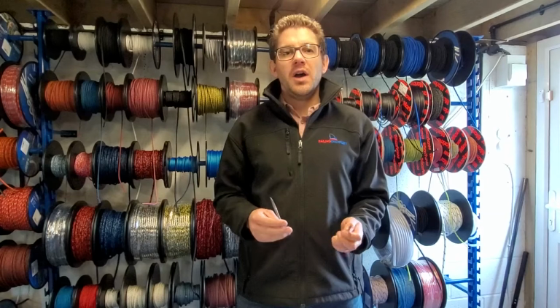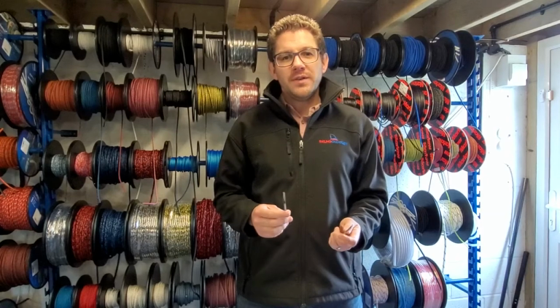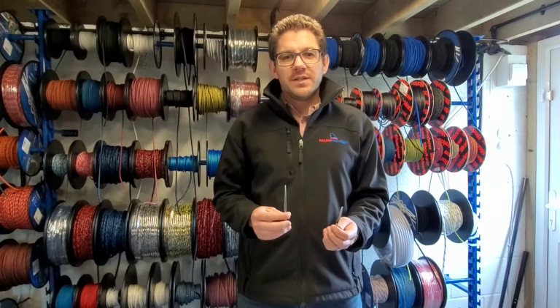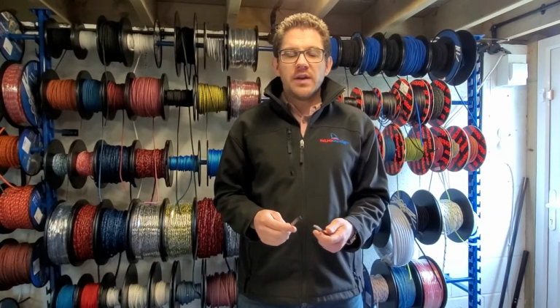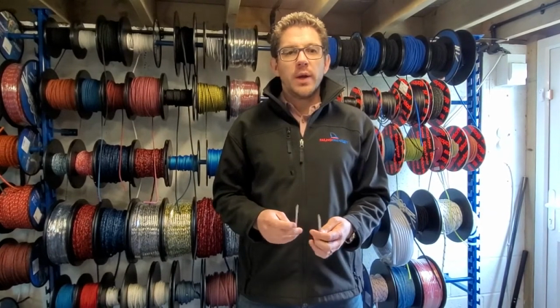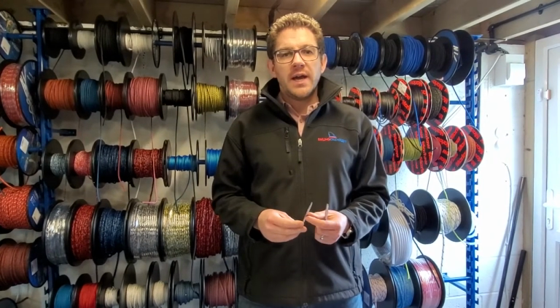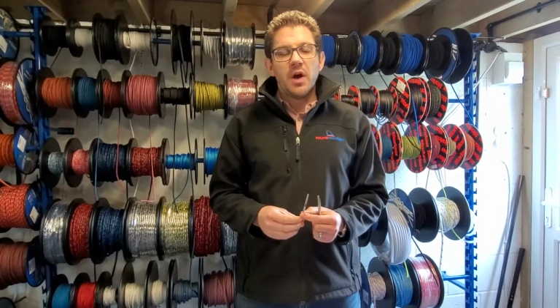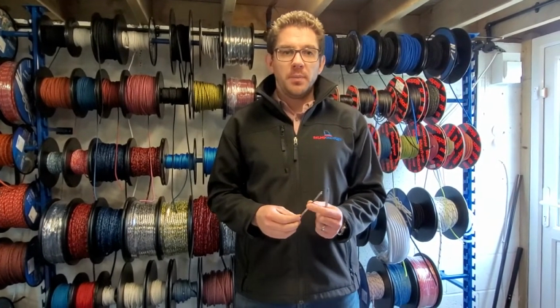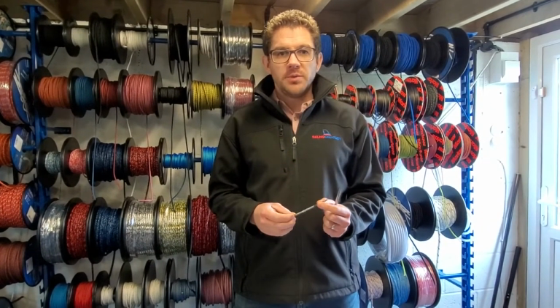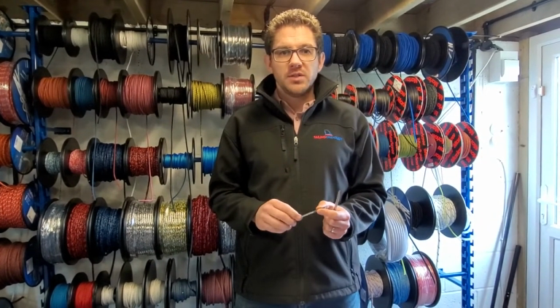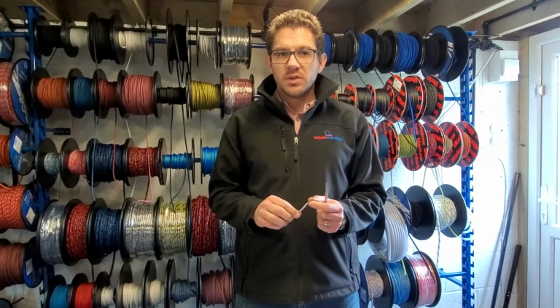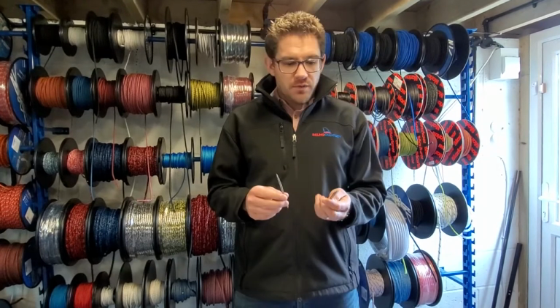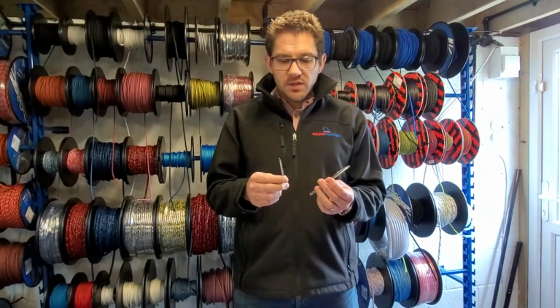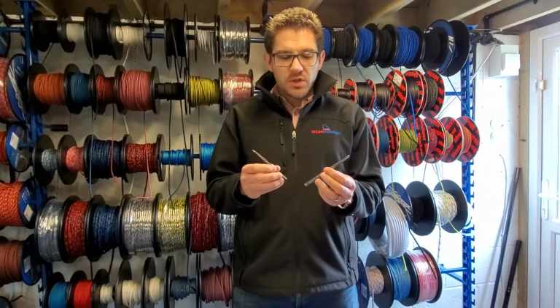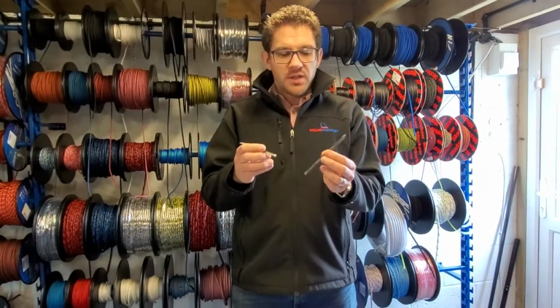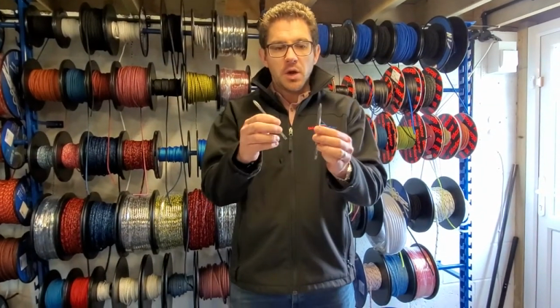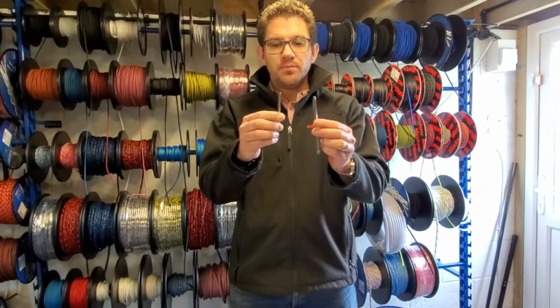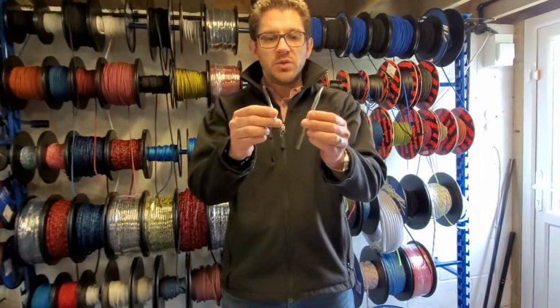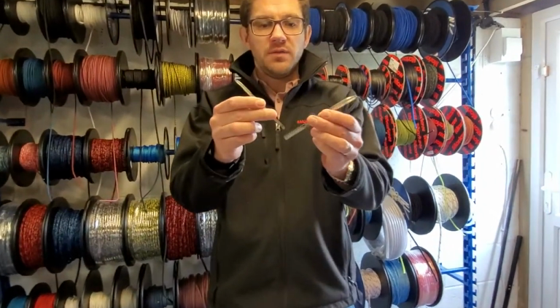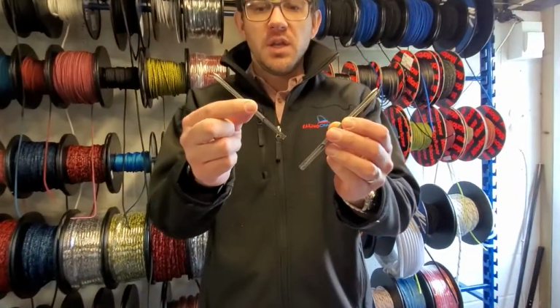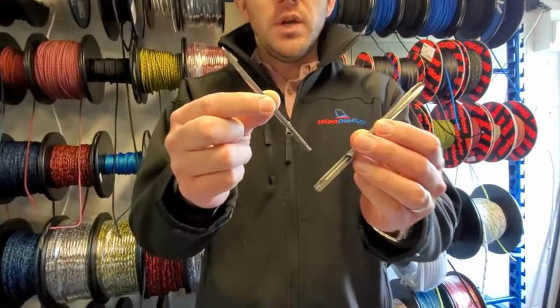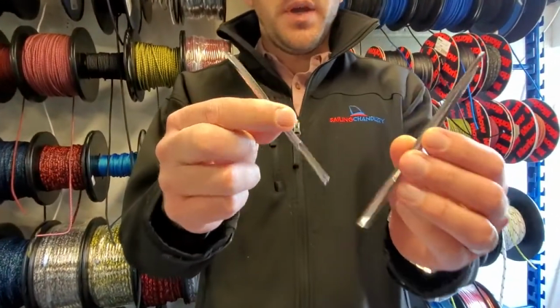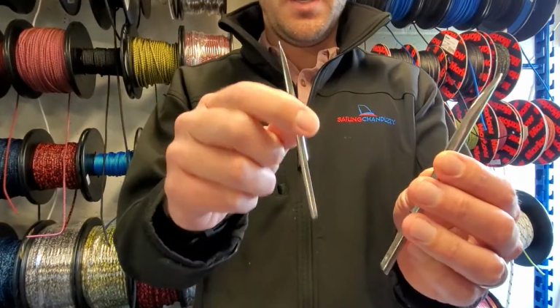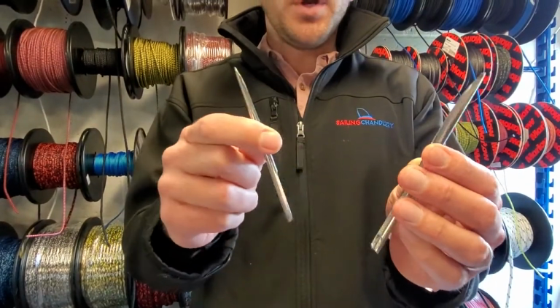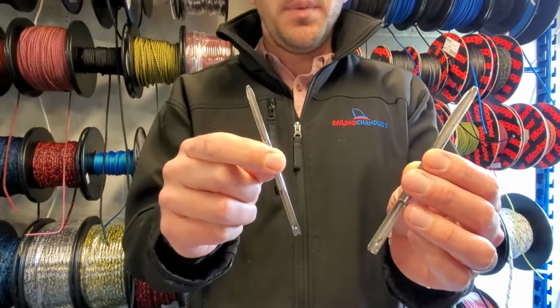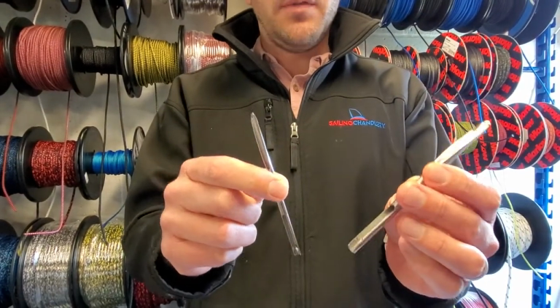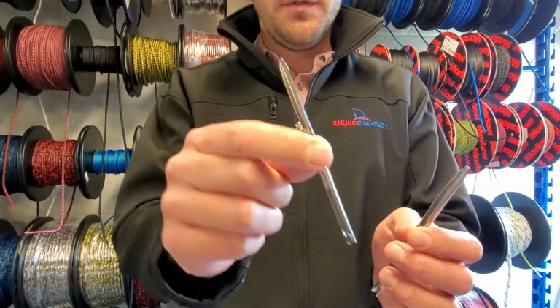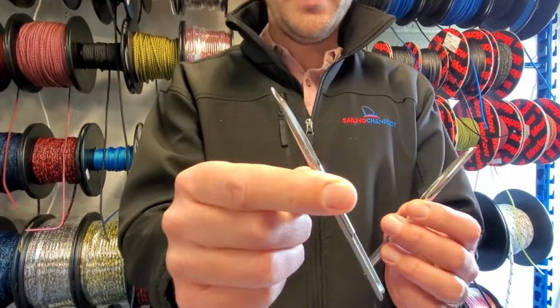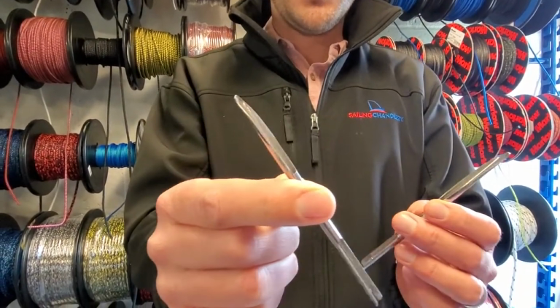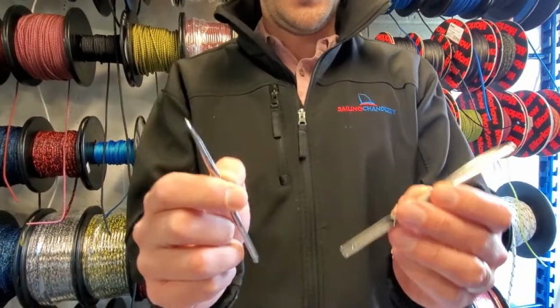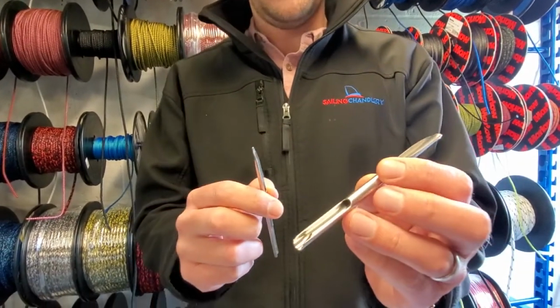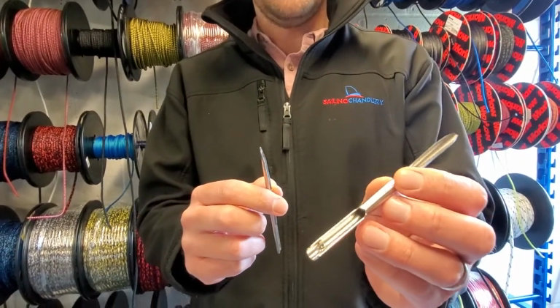Hi everyone, today we want to have a quick look at some of our most popular rope splicing tools. First up we'll start with these Selma metal splicing fids — really good bit of kit. Probably the most popular we have is the 4mm and the 5.5mm.